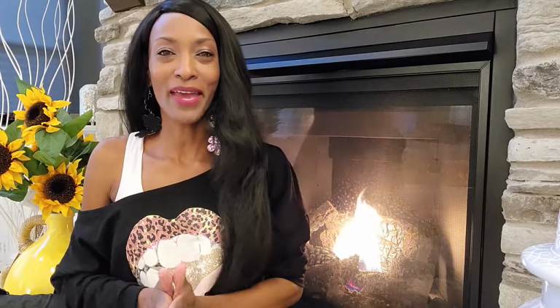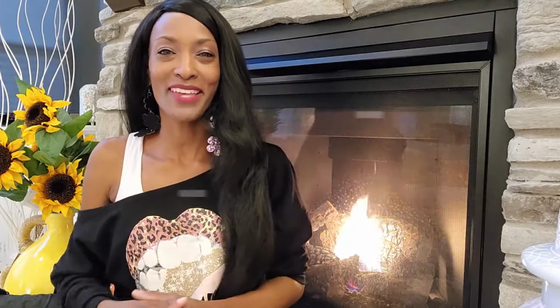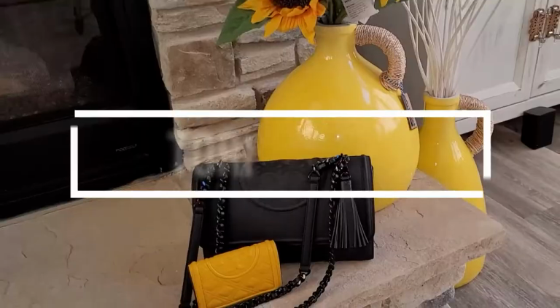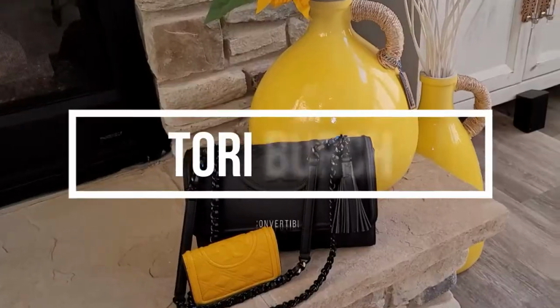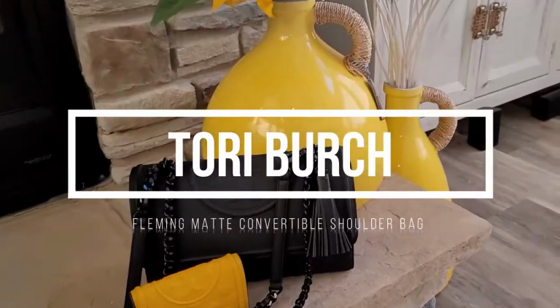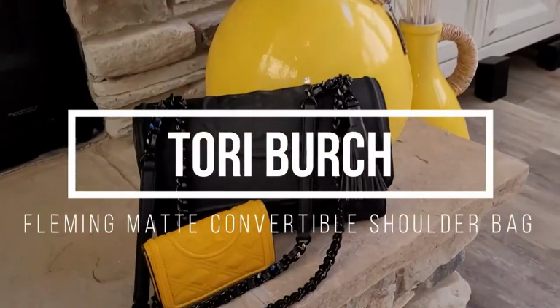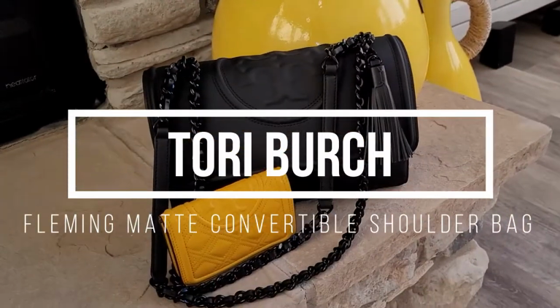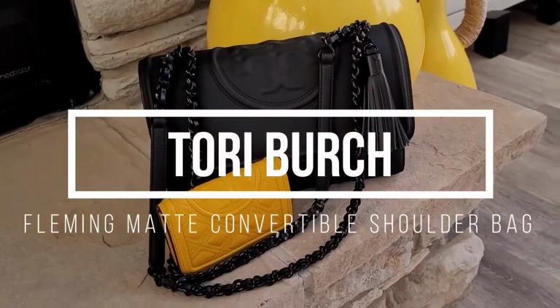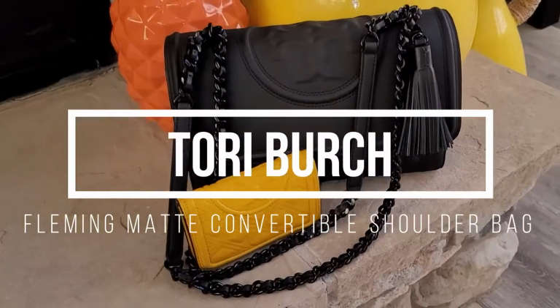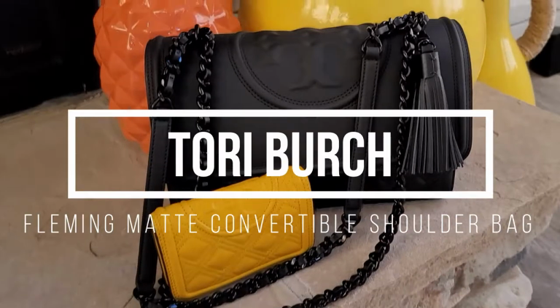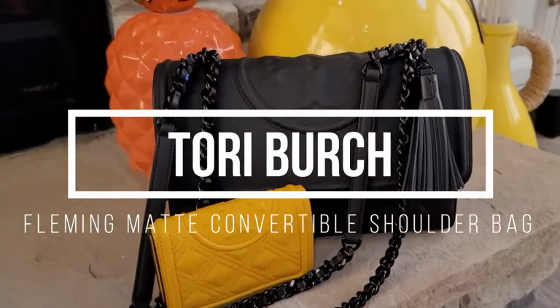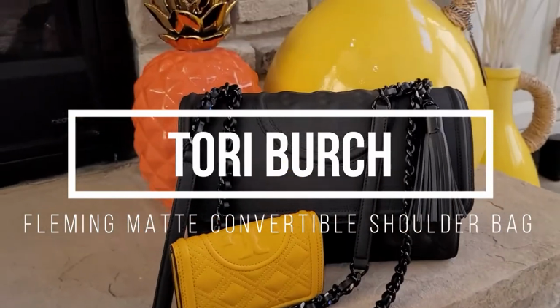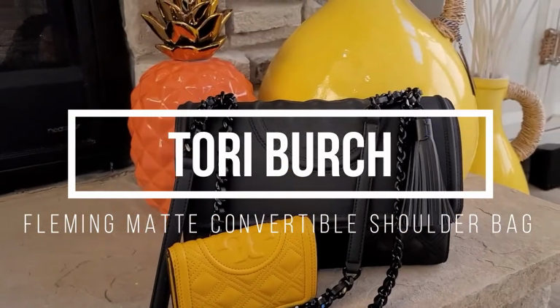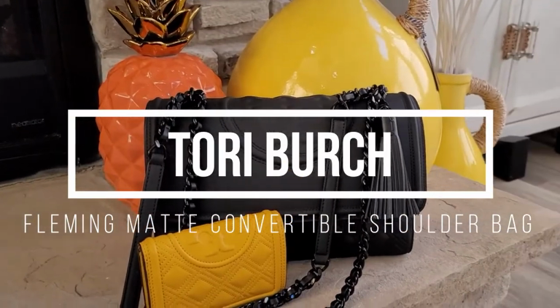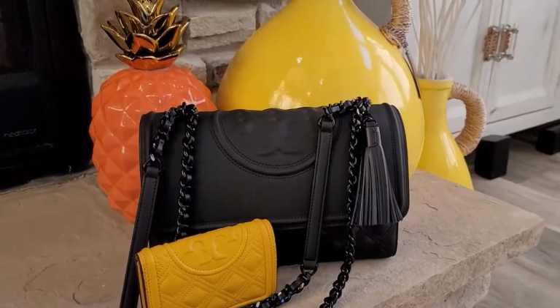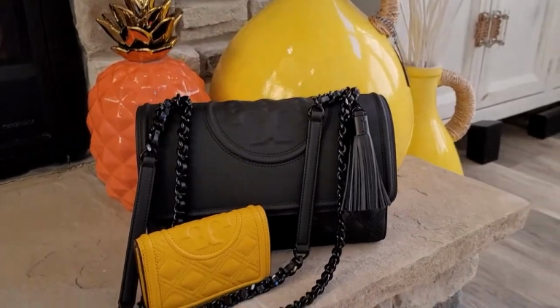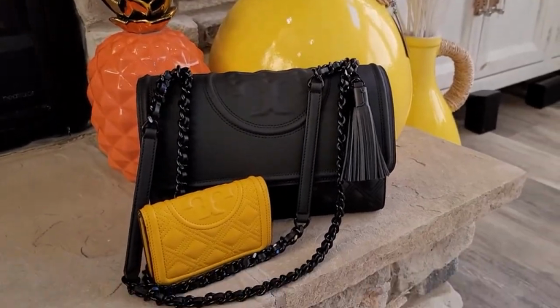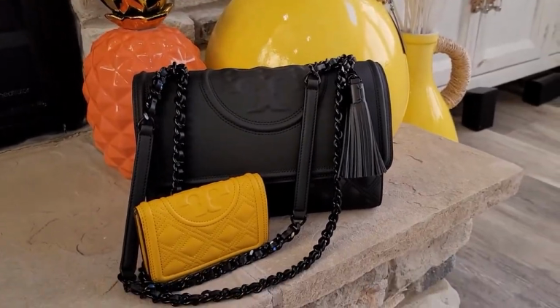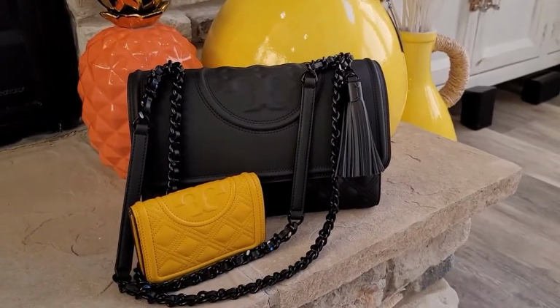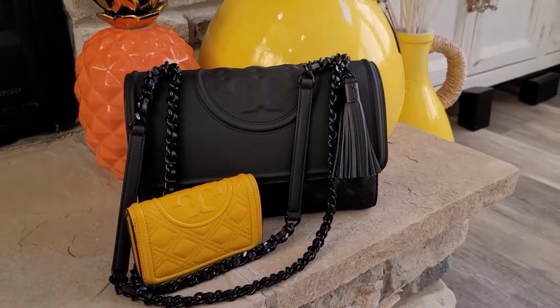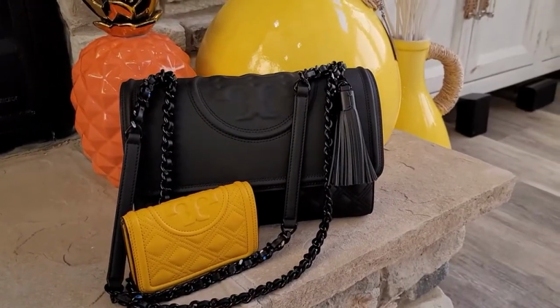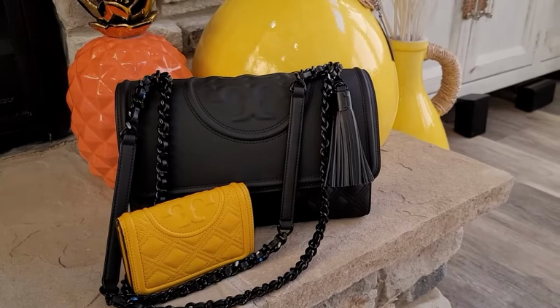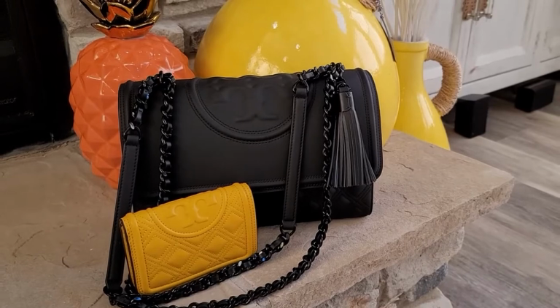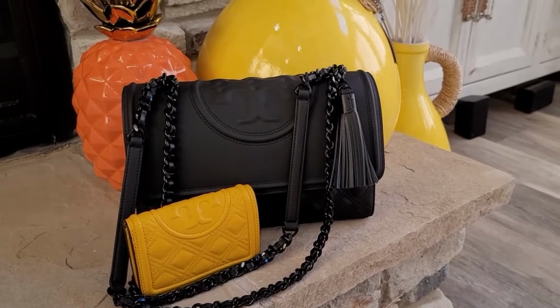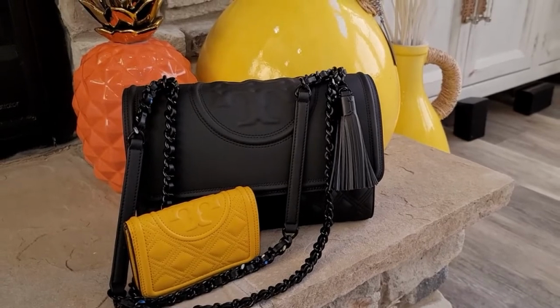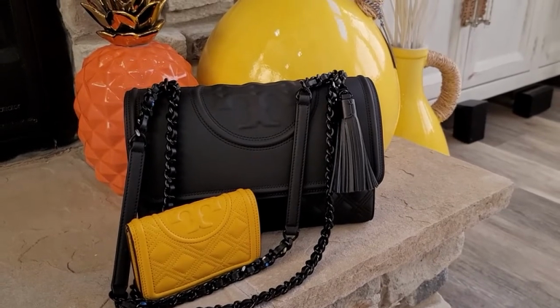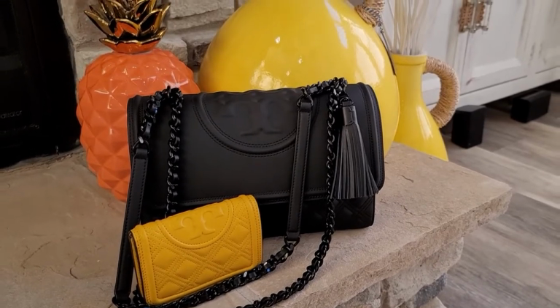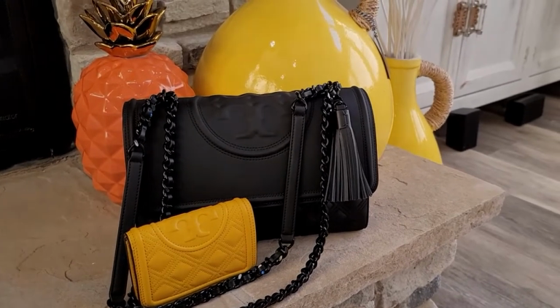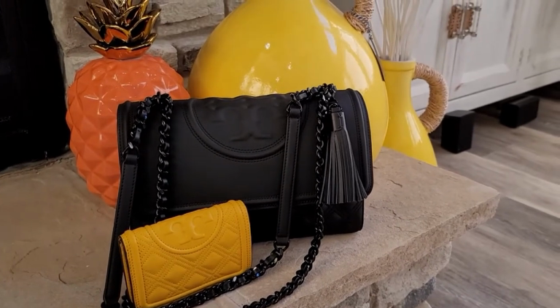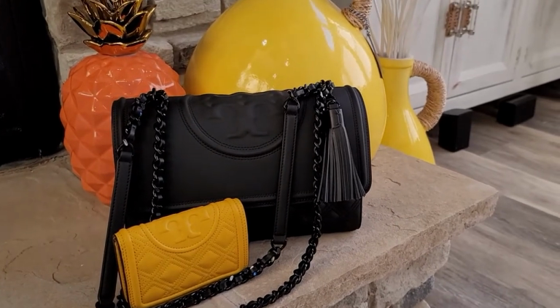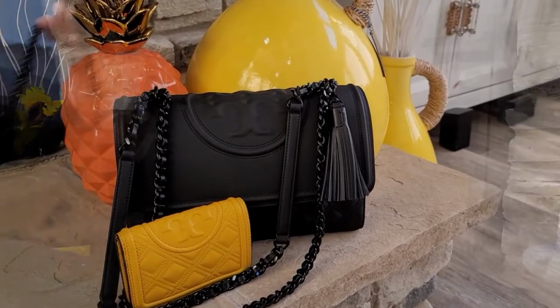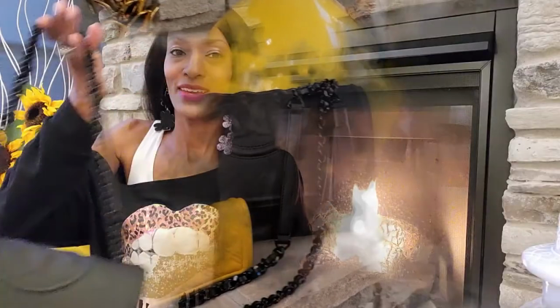Welcome back to my channel. Today I have a fashion review for you guys. I am actually going to be looking at this Tory Burch Fleming Matte Convertible Shoulder Bag.